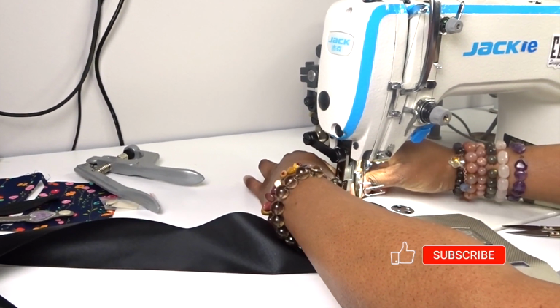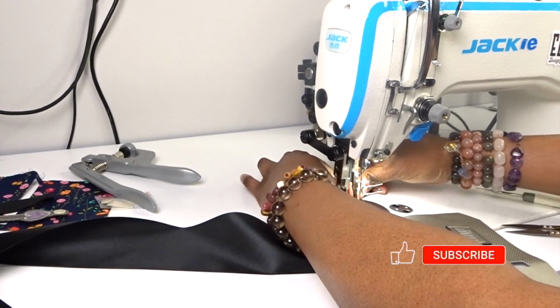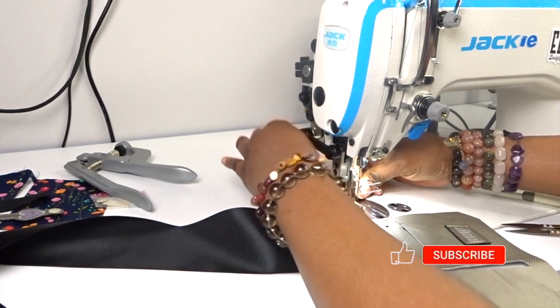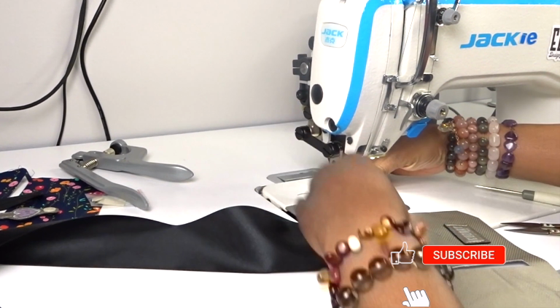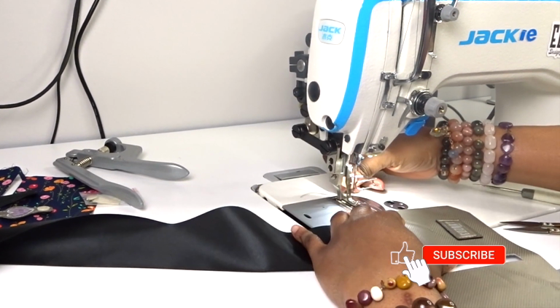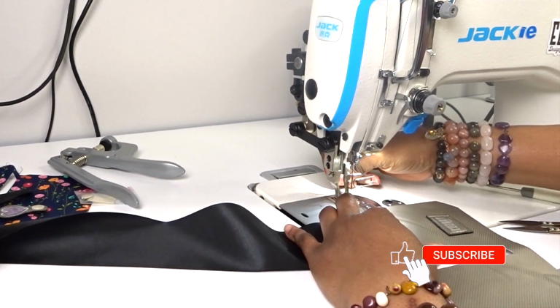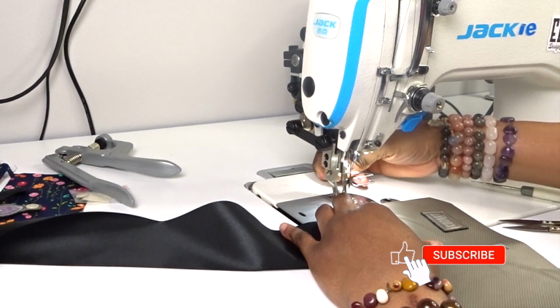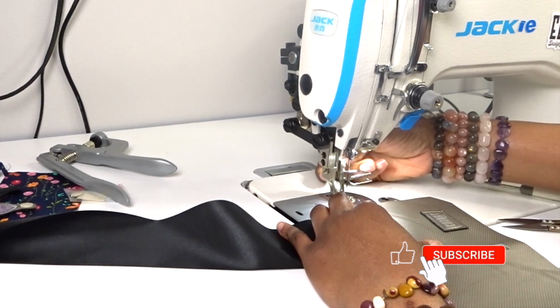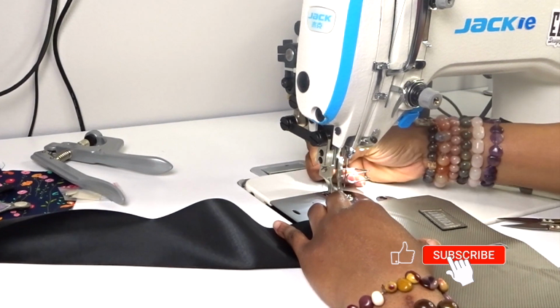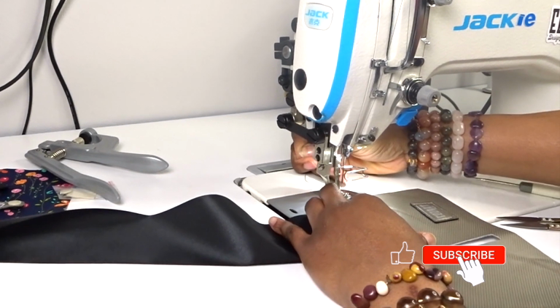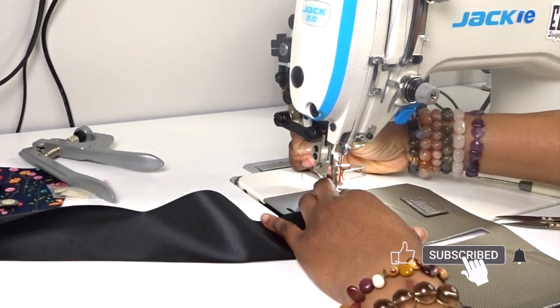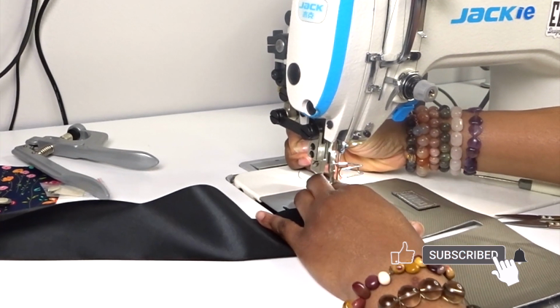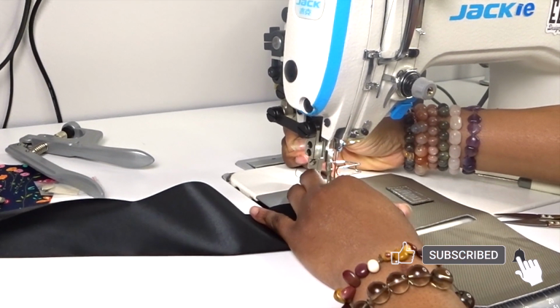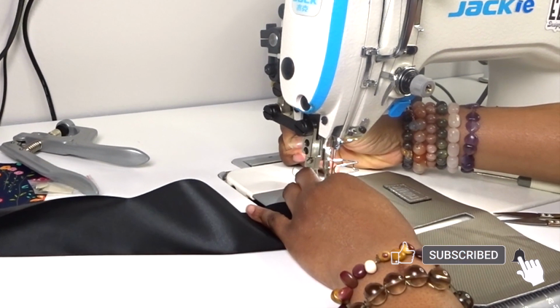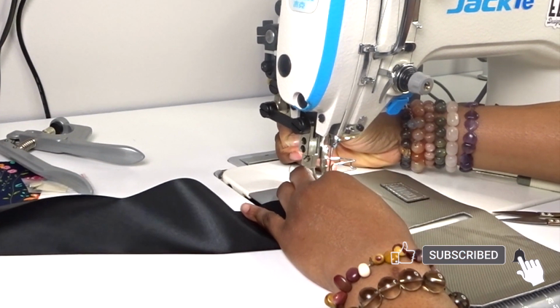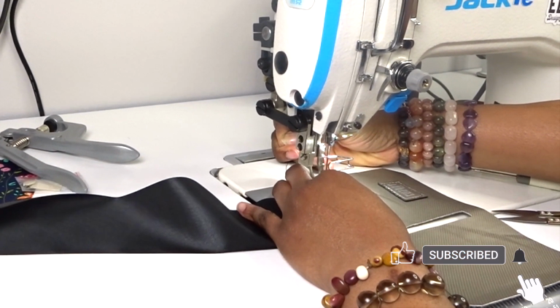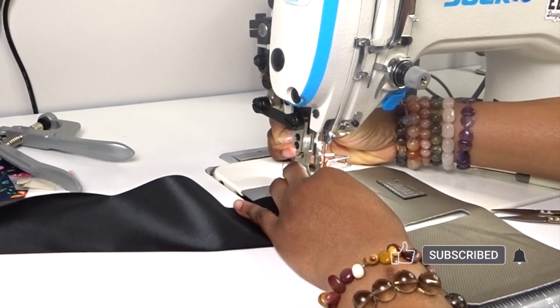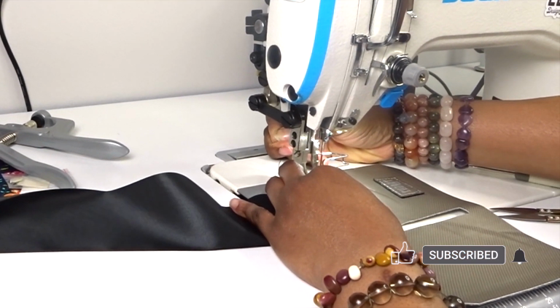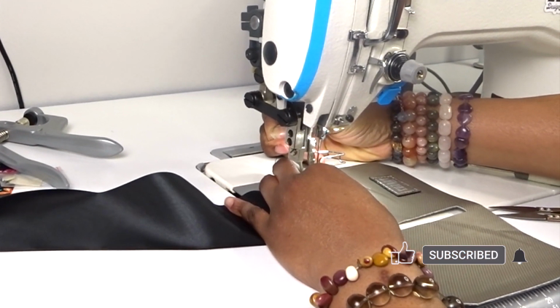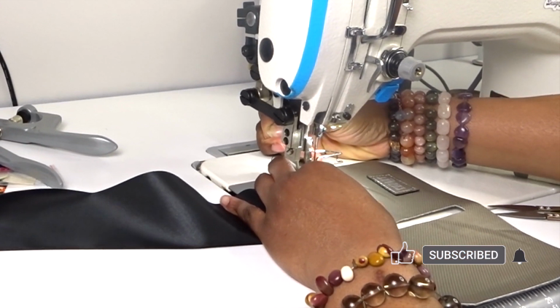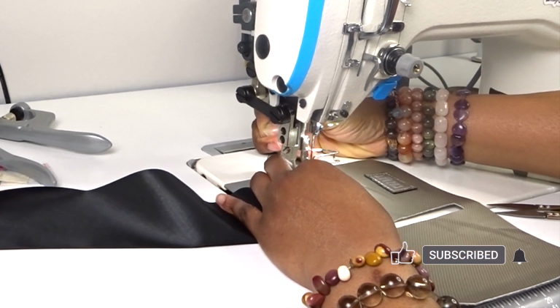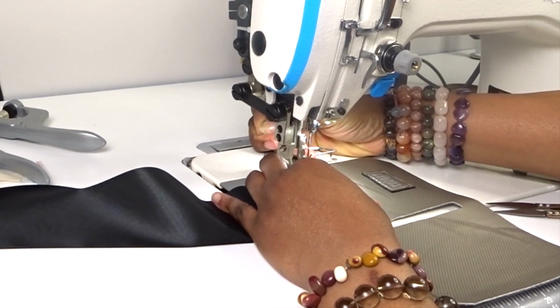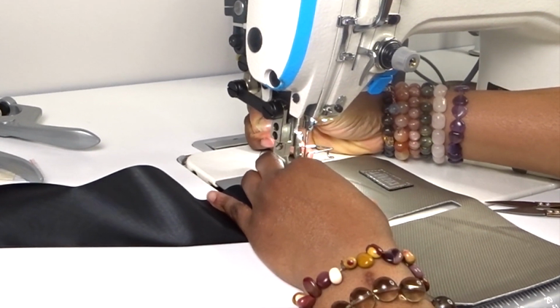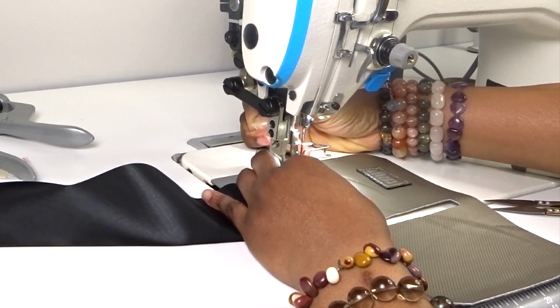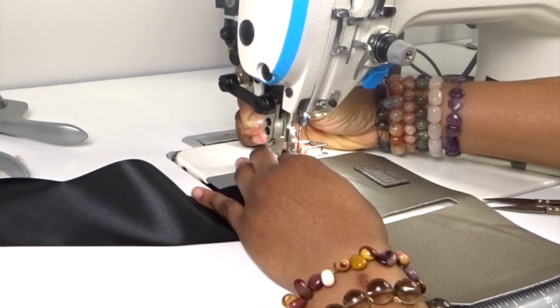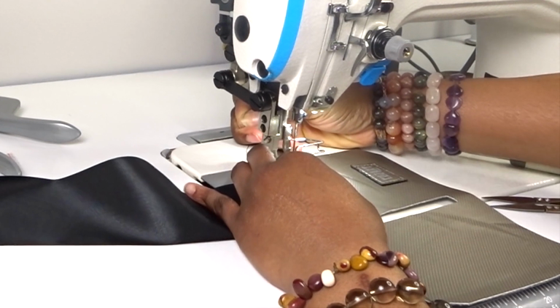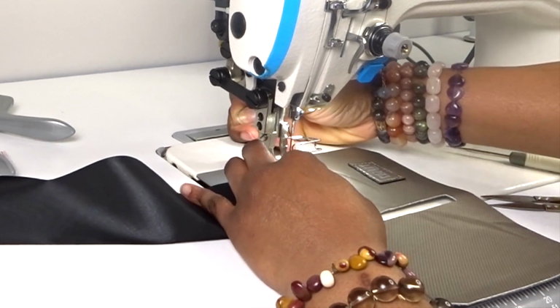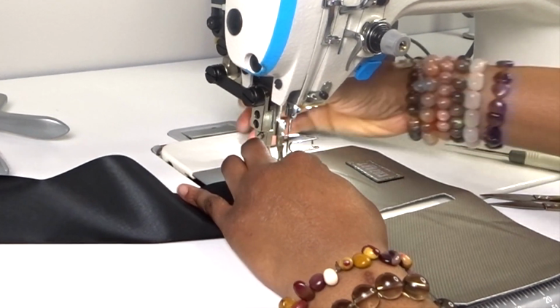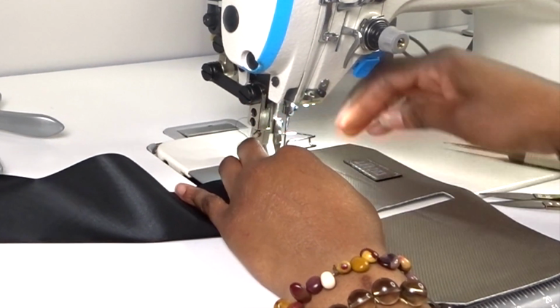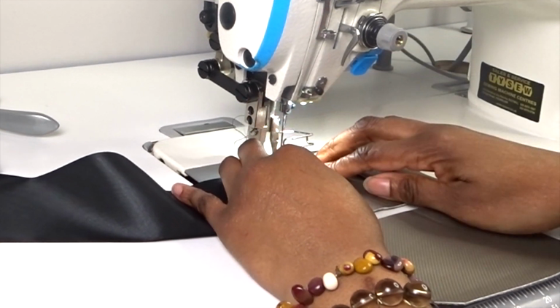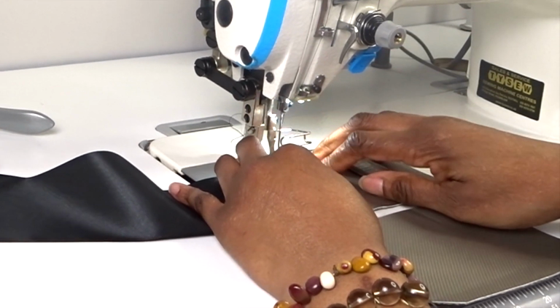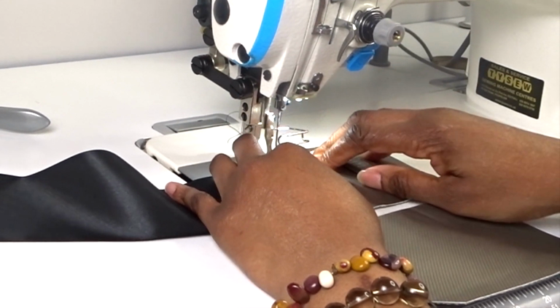And then I'm going to pull my threads through to the back so I can tie them off rather than backstitching.